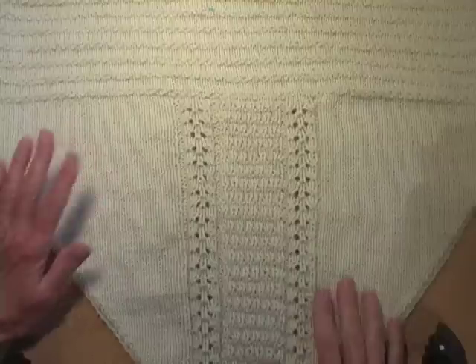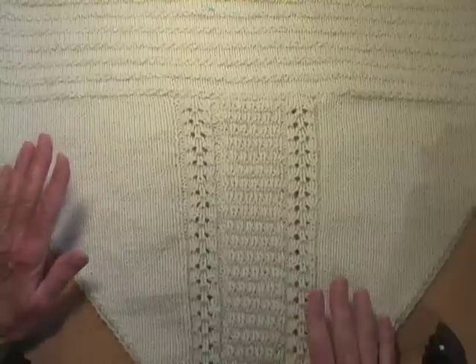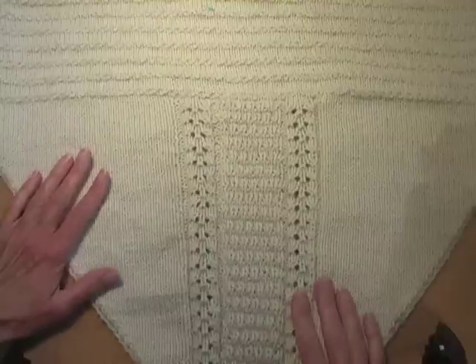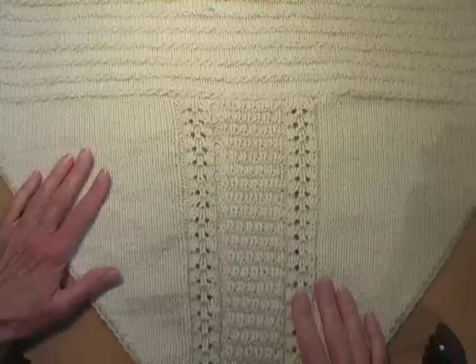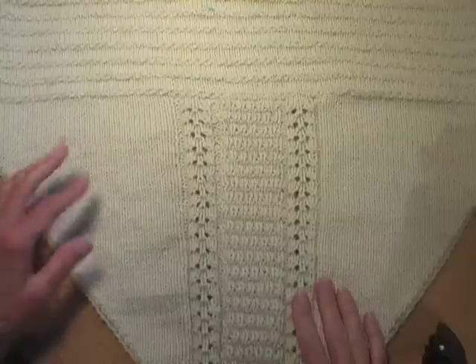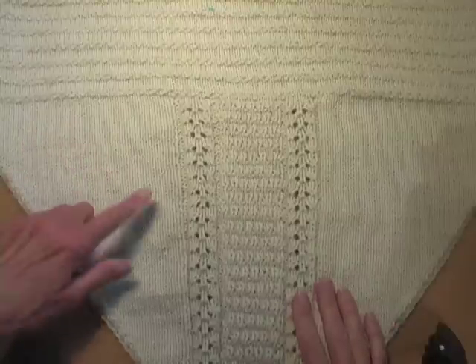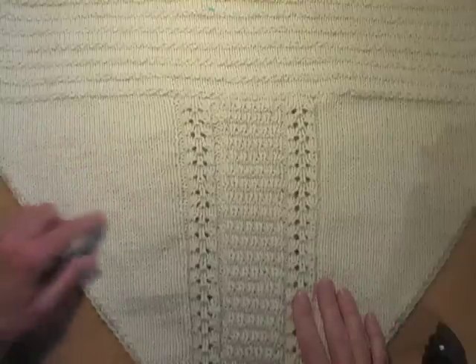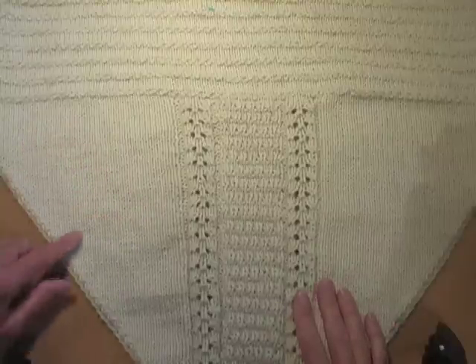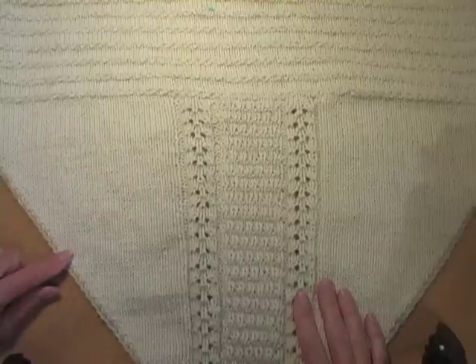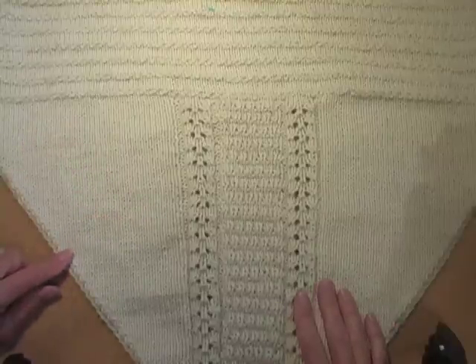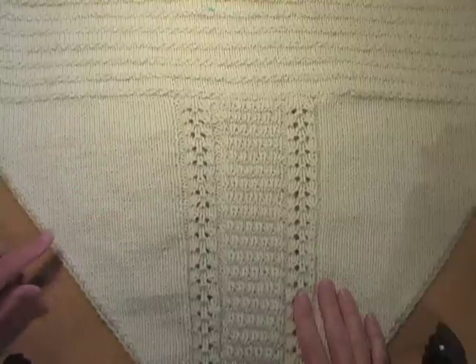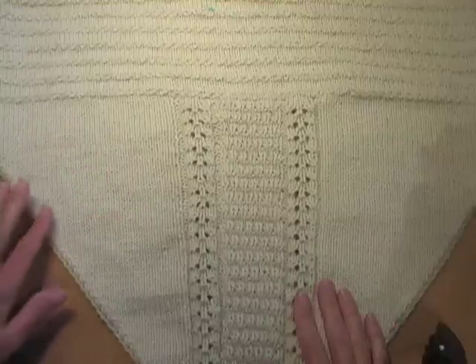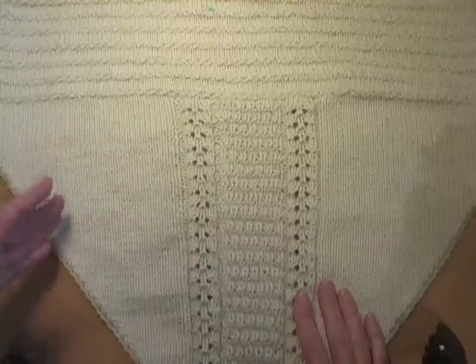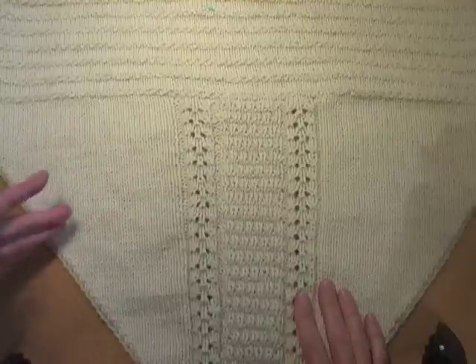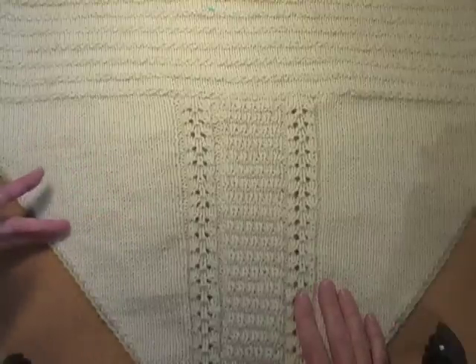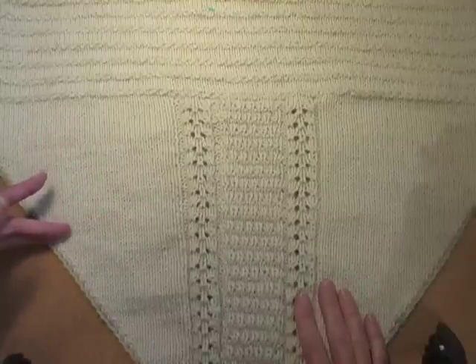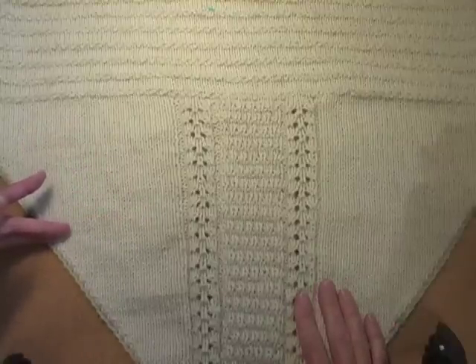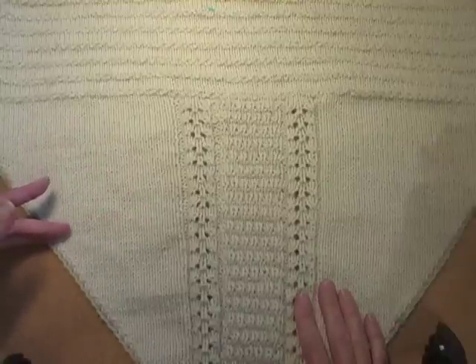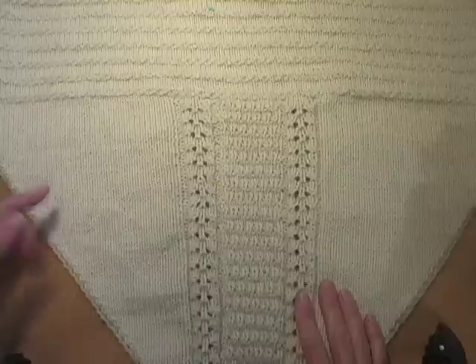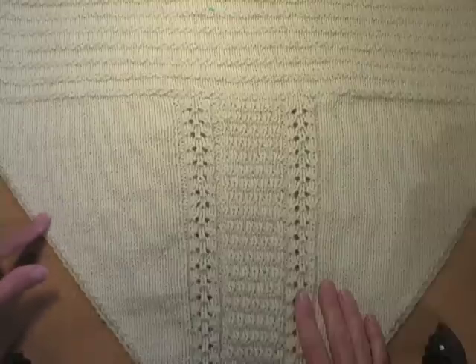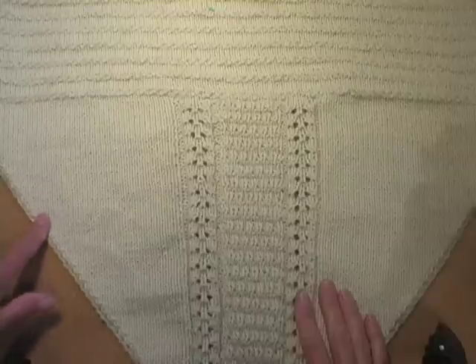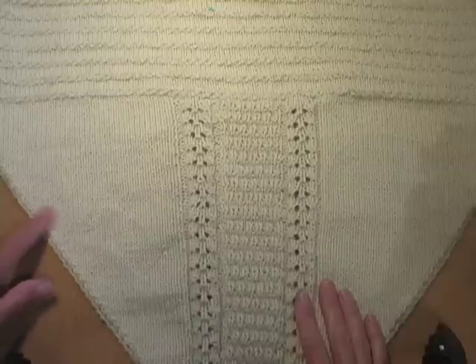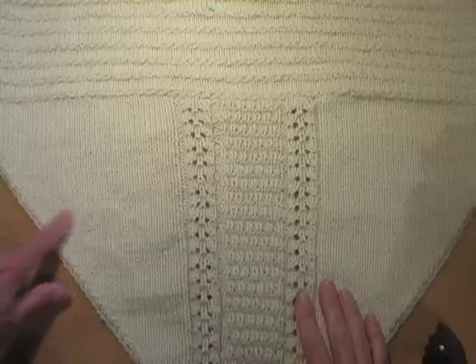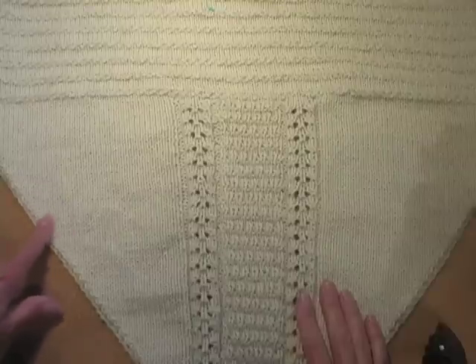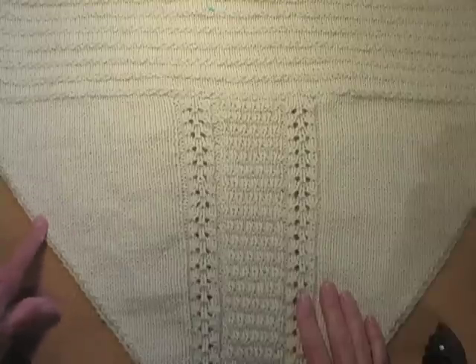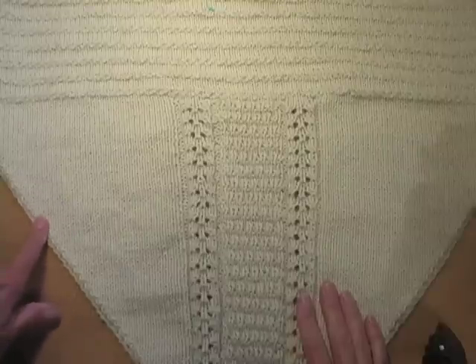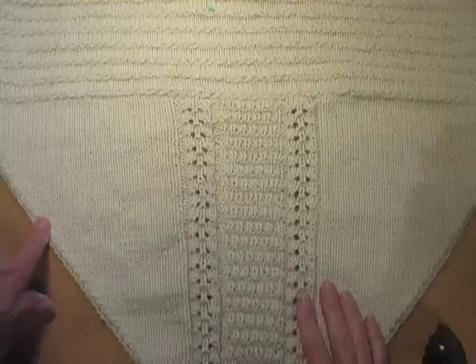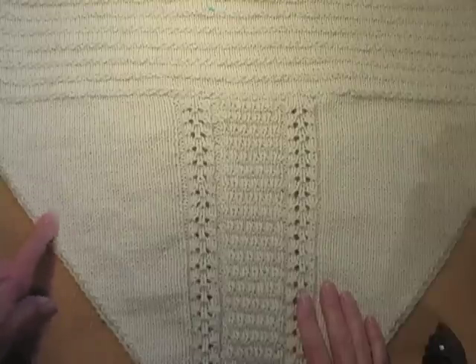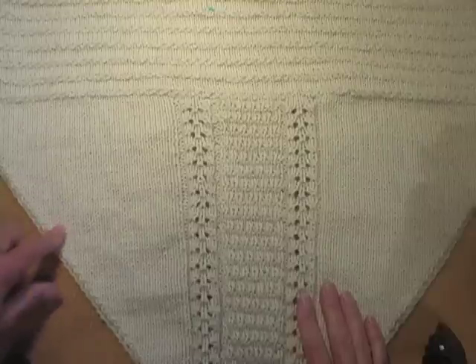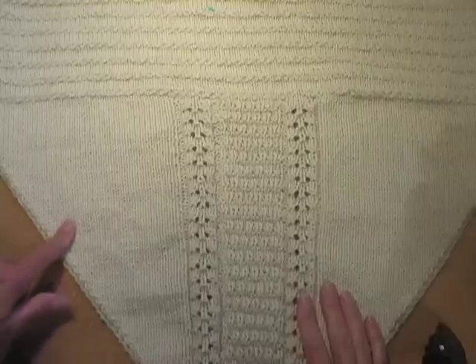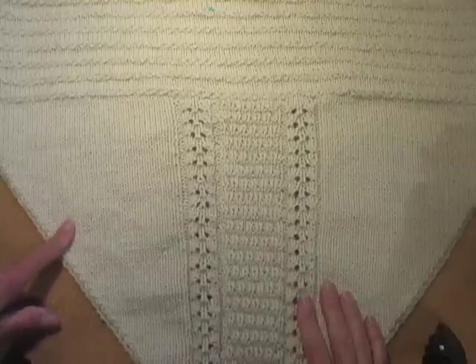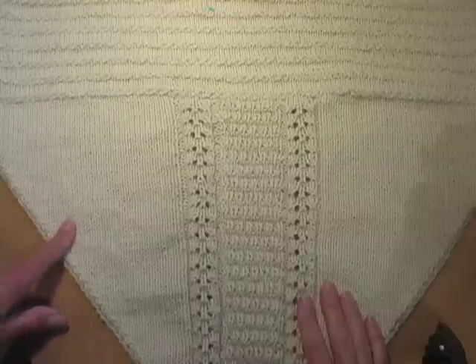If I'm knitting something that has pieces that are seamed together, I usually start and end the skeins of yarn at the very edge of the pieces so that I can work them into the seams later. I've already shown you how to do this.